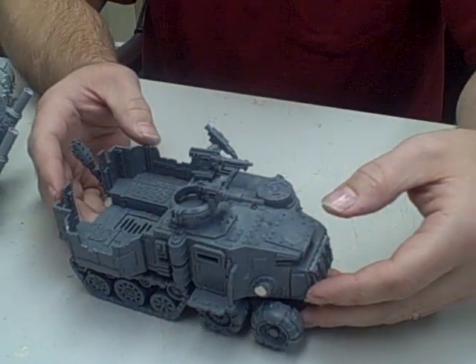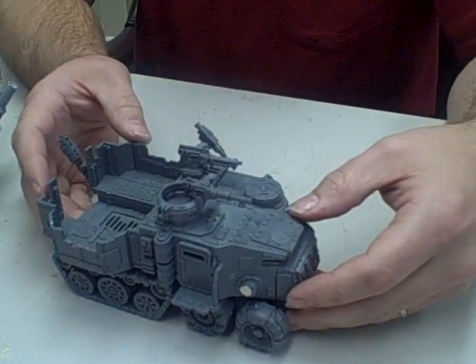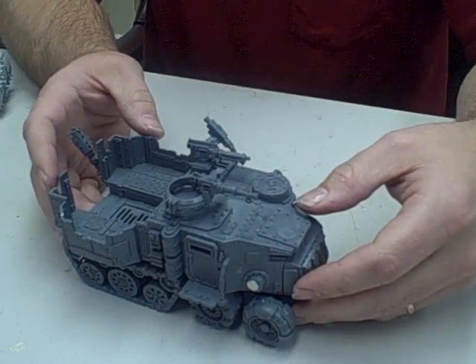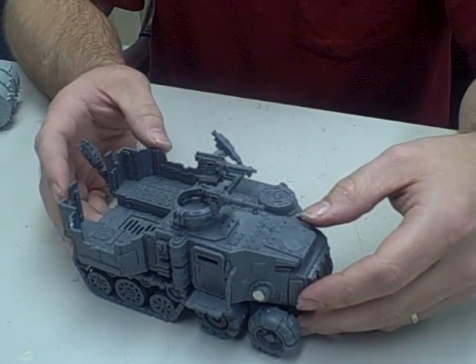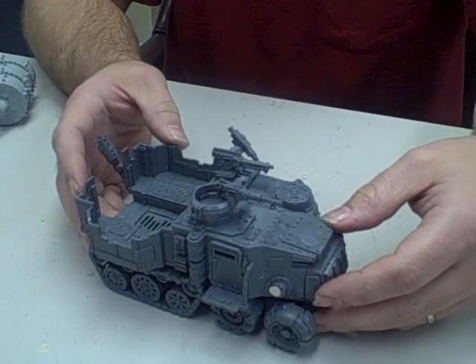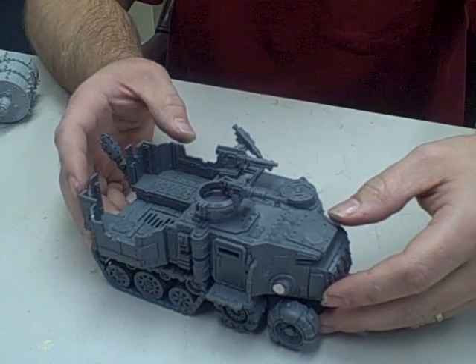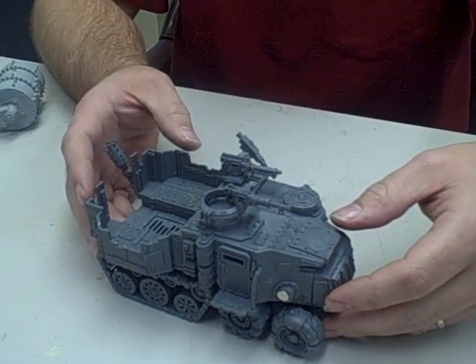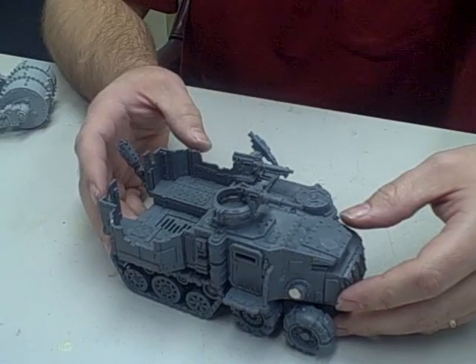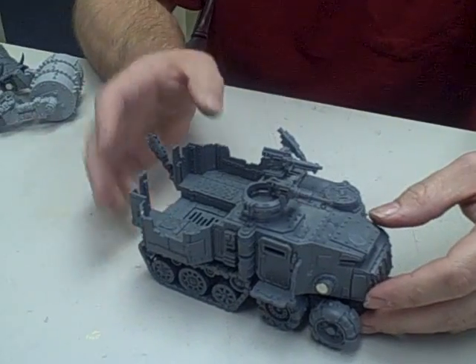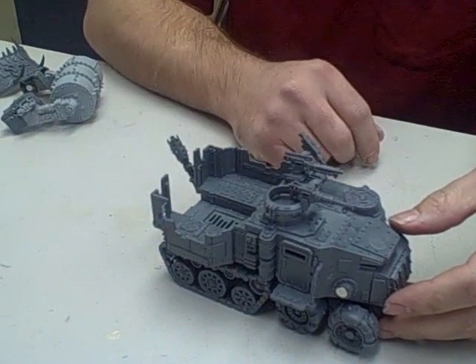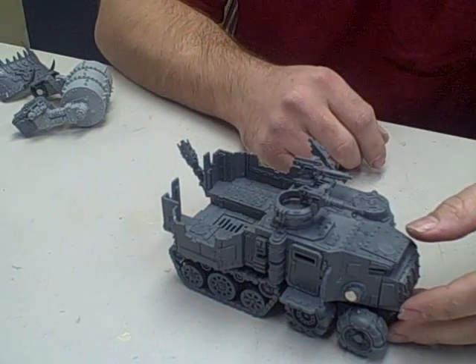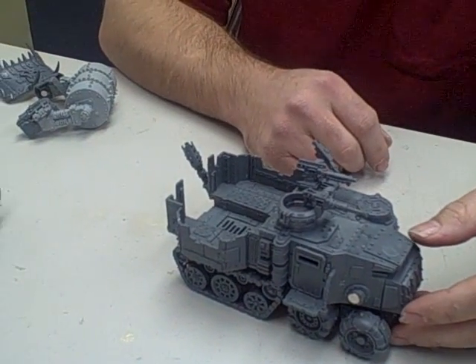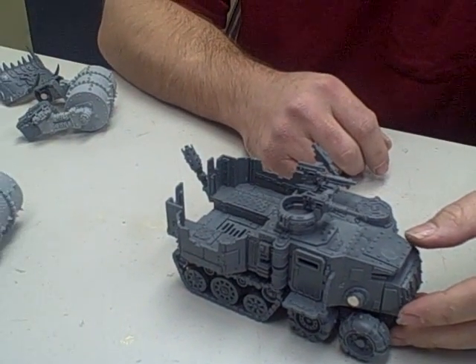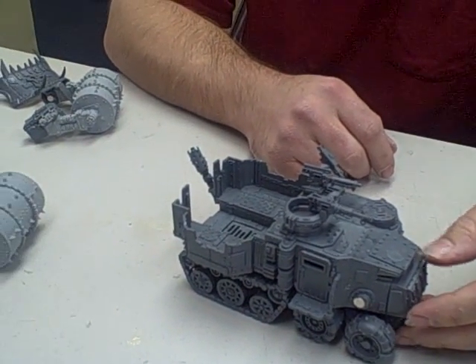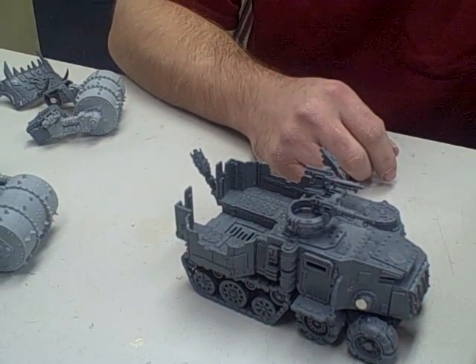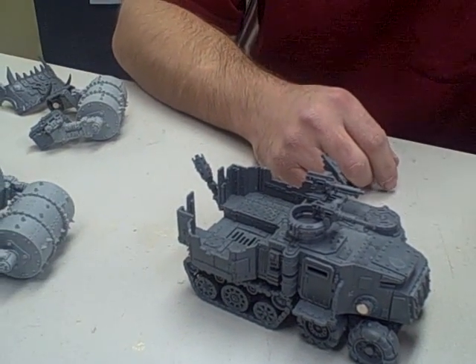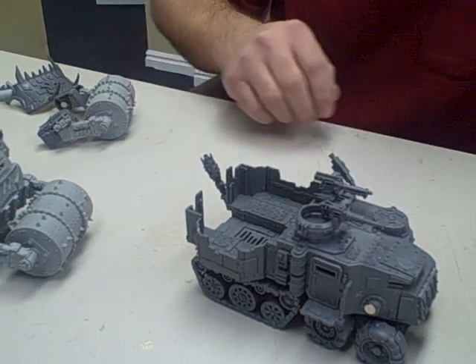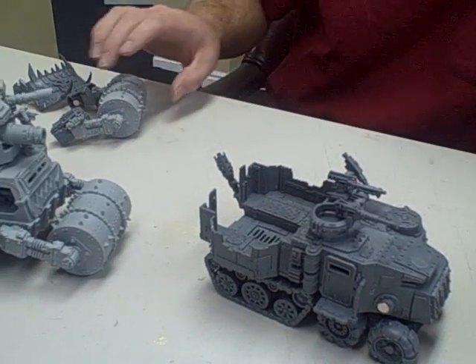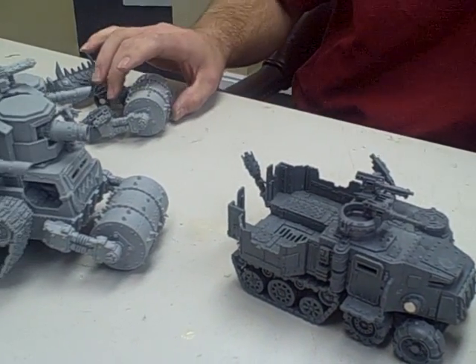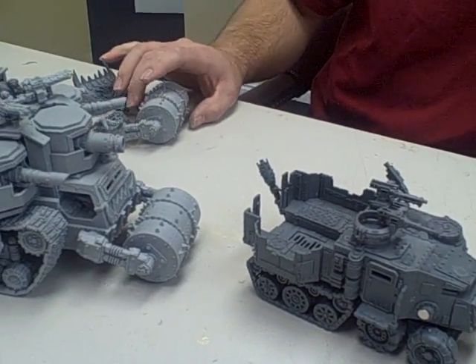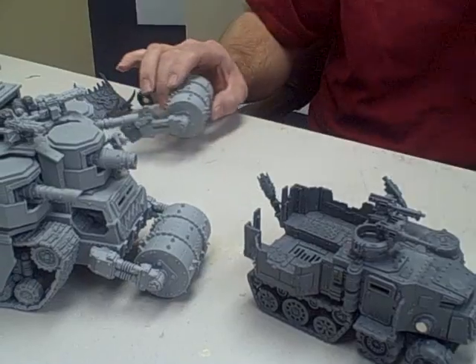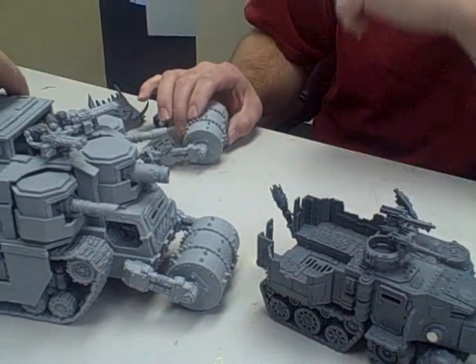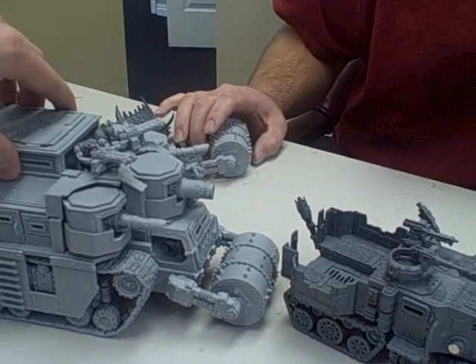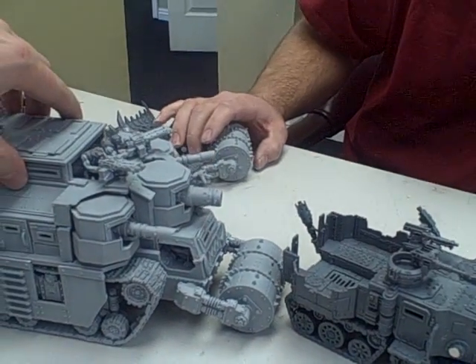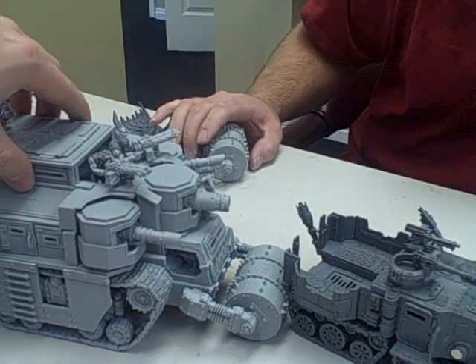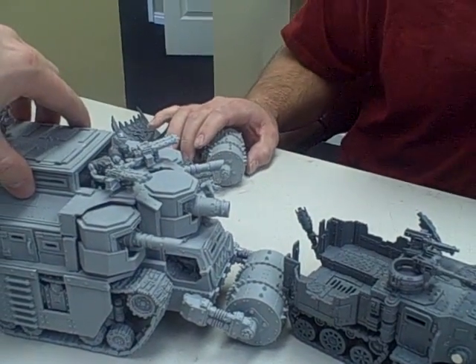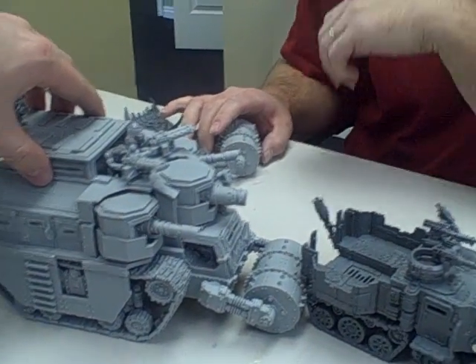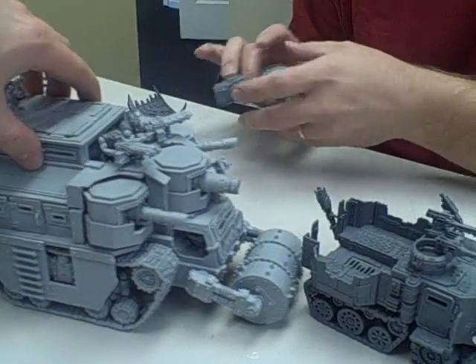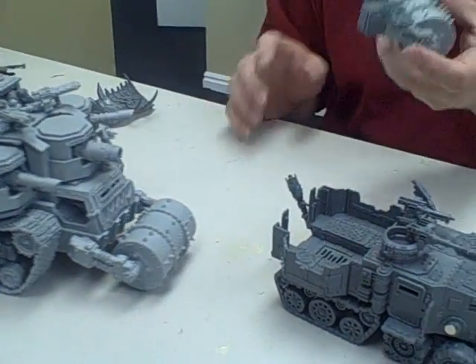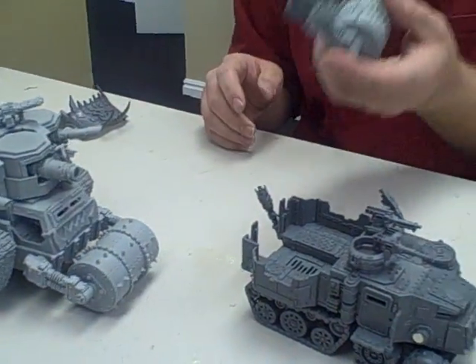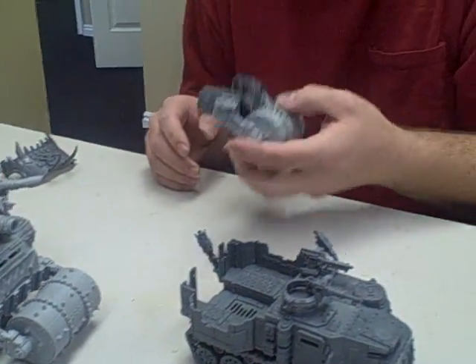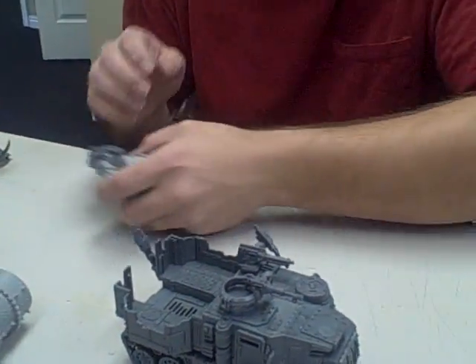Hold on. You're having way too much fun. Okay, please continue.